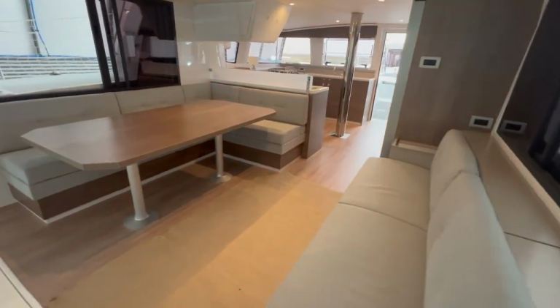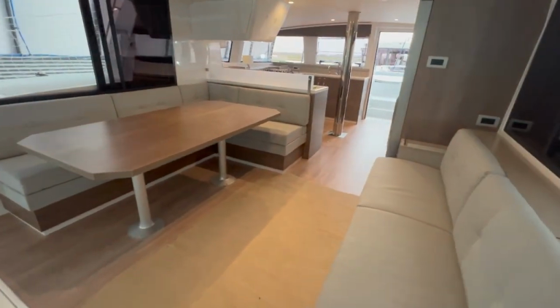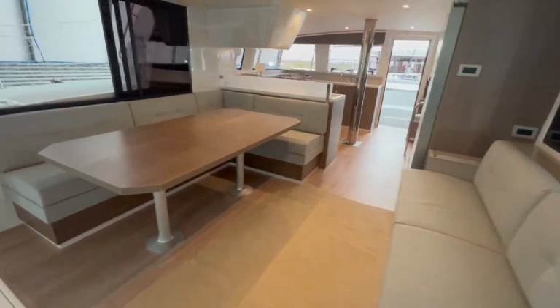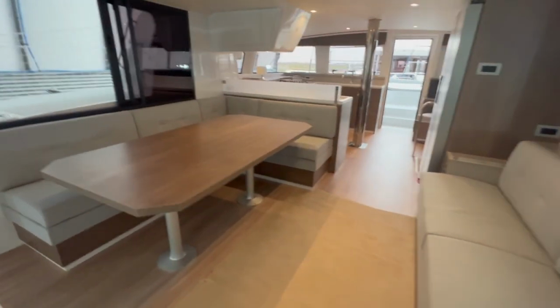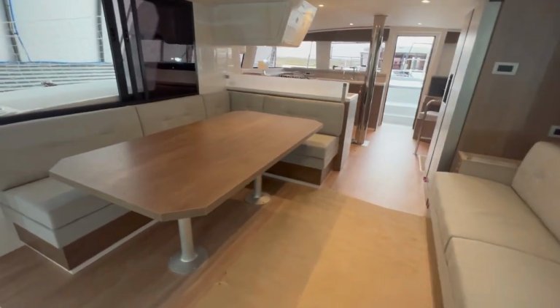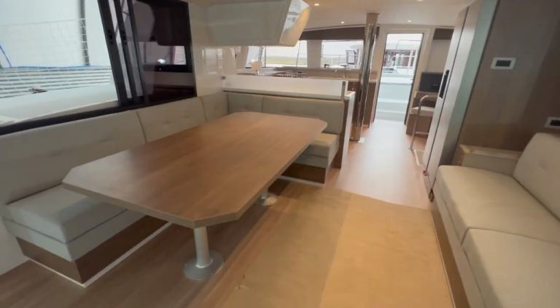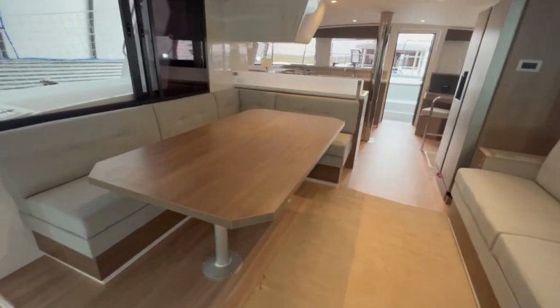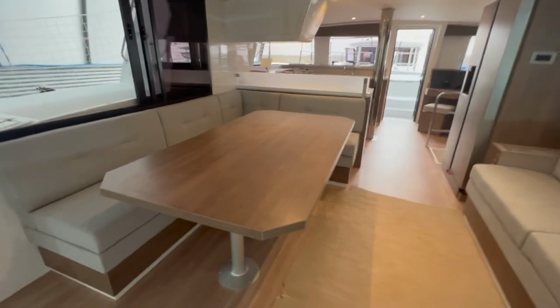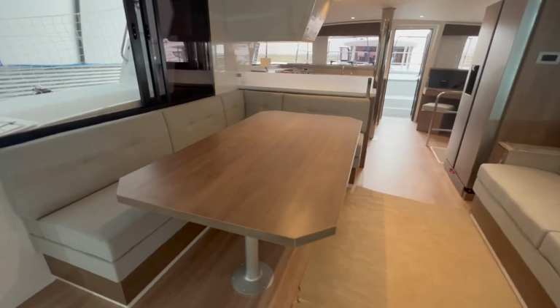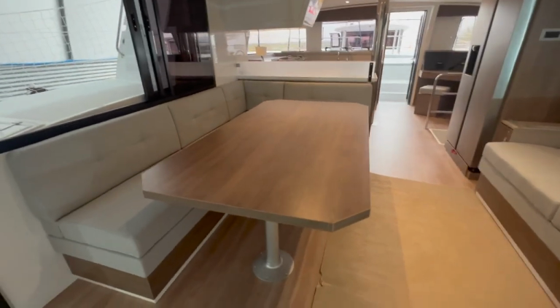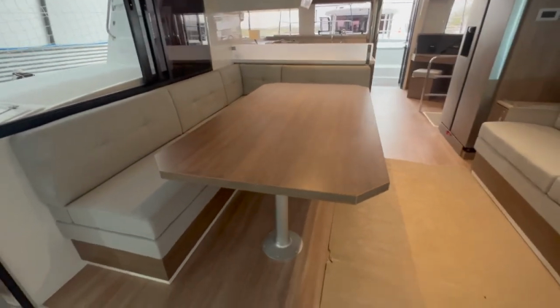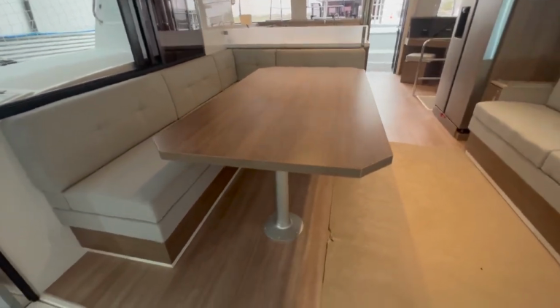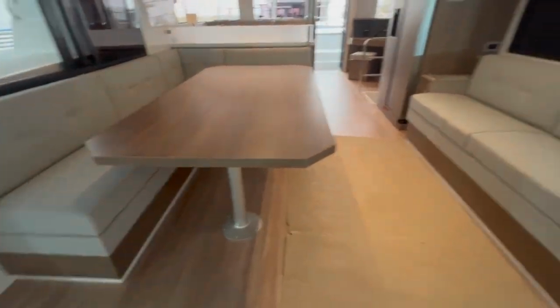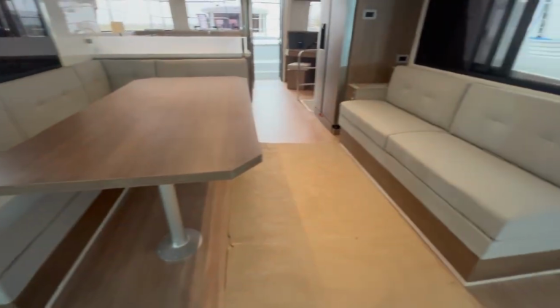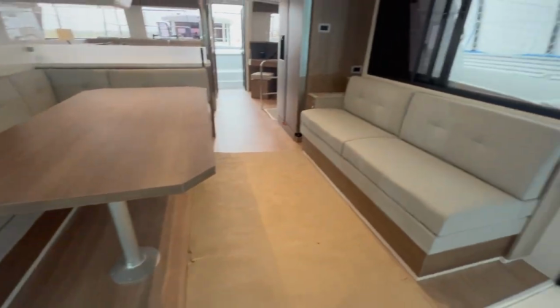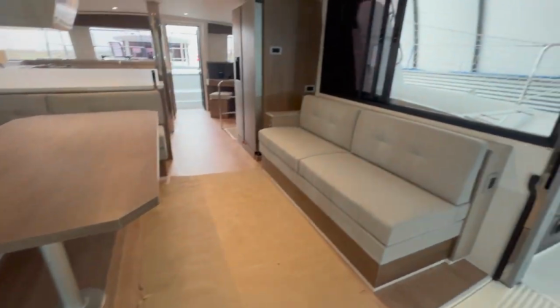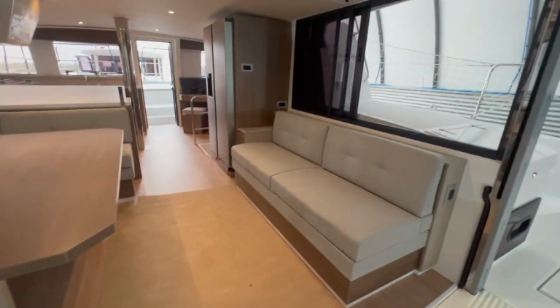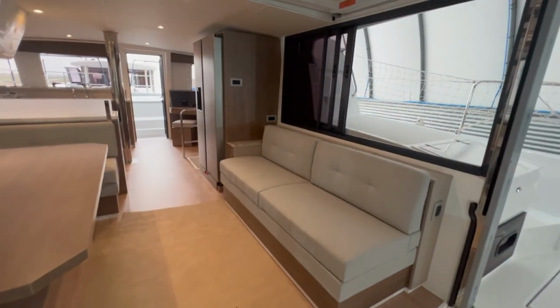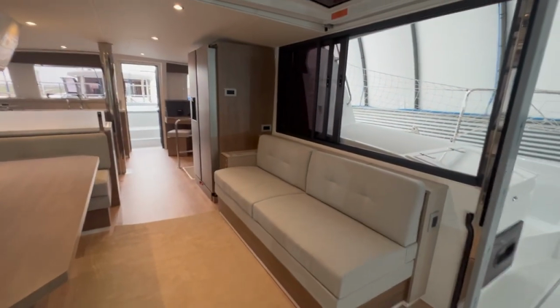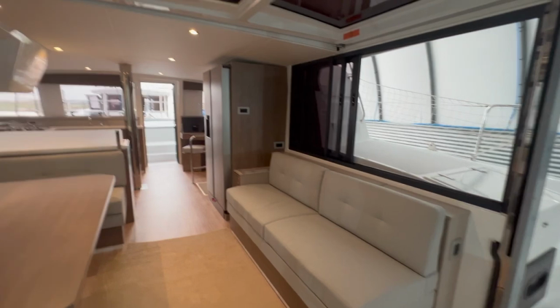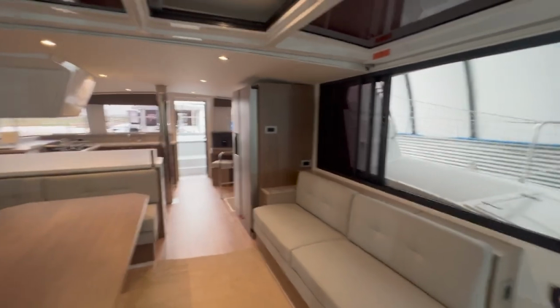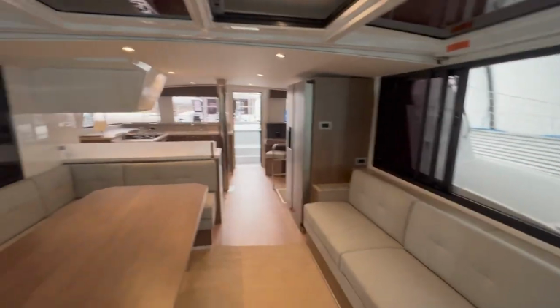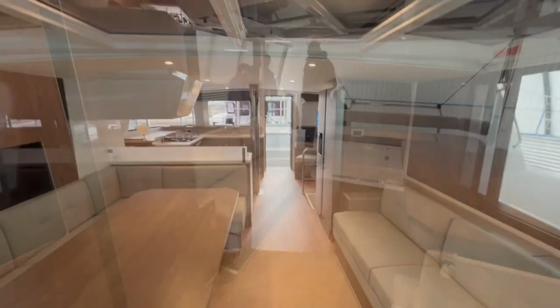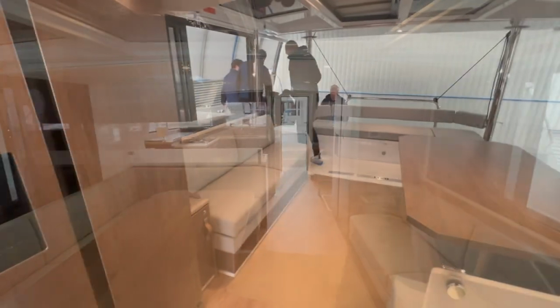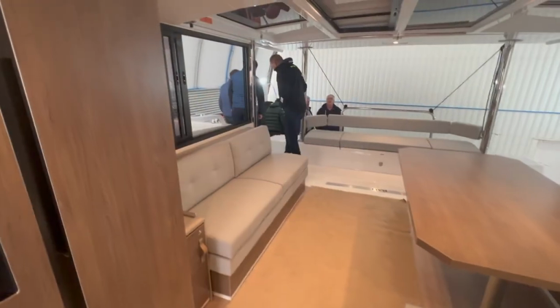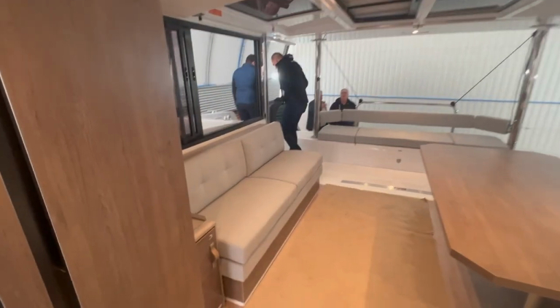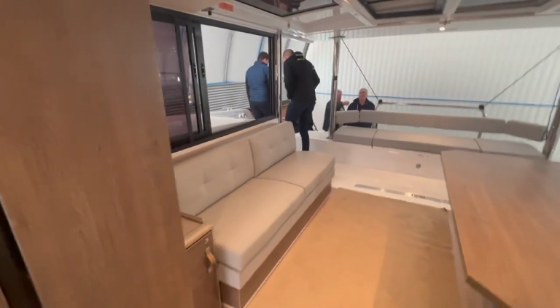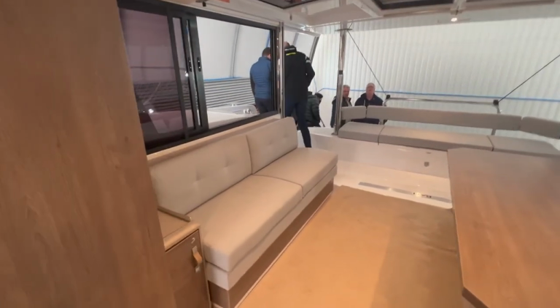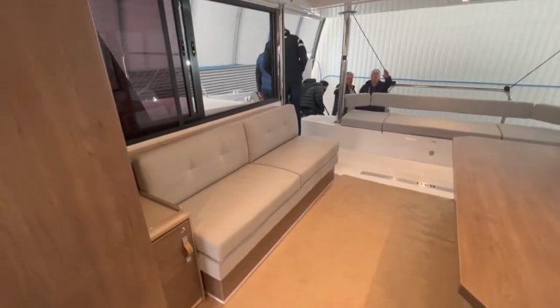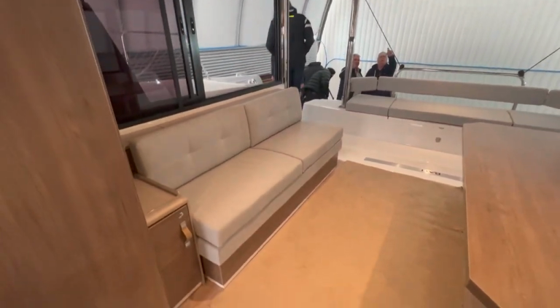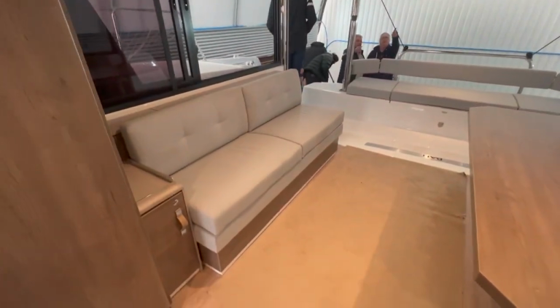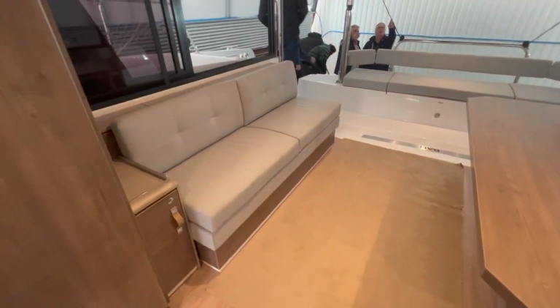And this is the salon. The floor has coverings on it because we're in the factory. This table — usually used for charter — but you can have a drop-down table that turns into a coffee table.